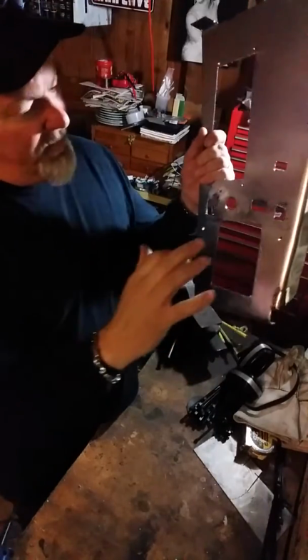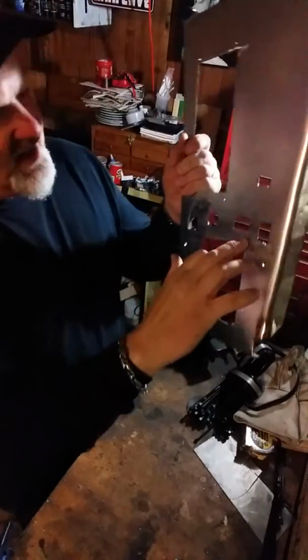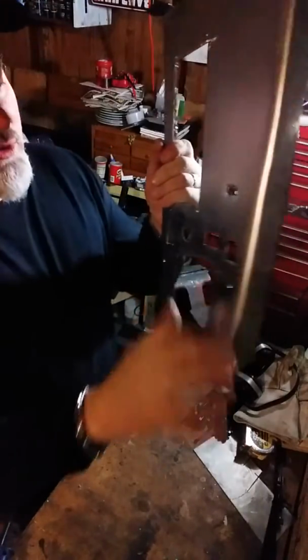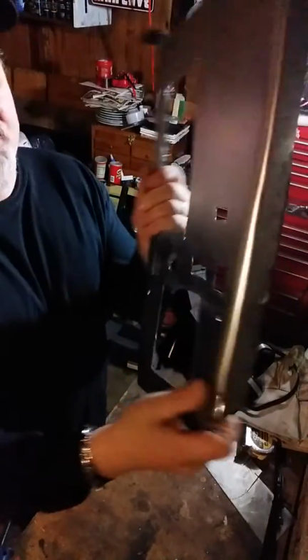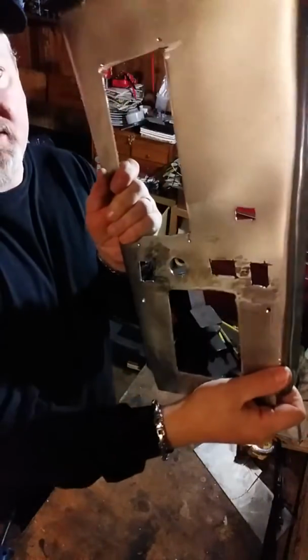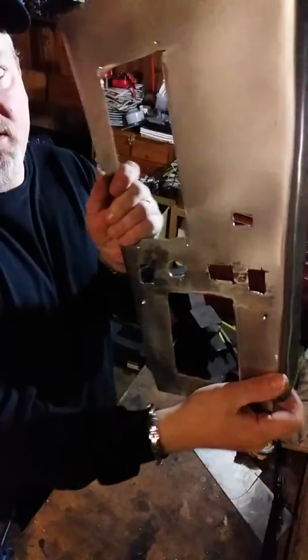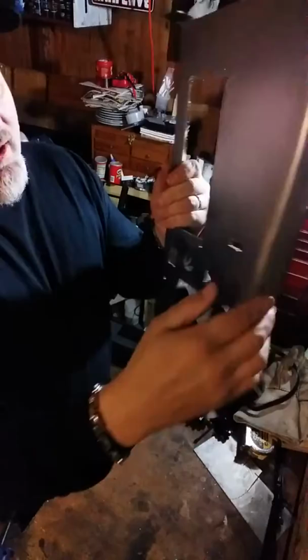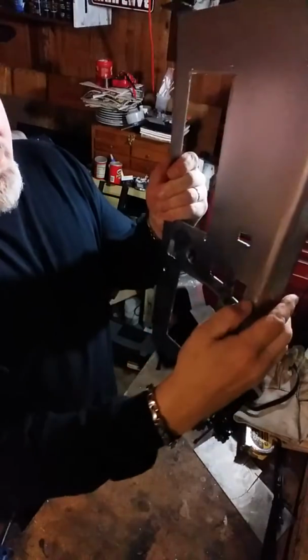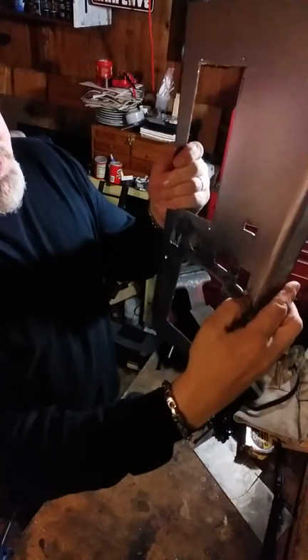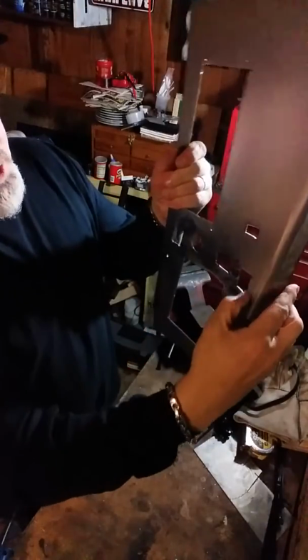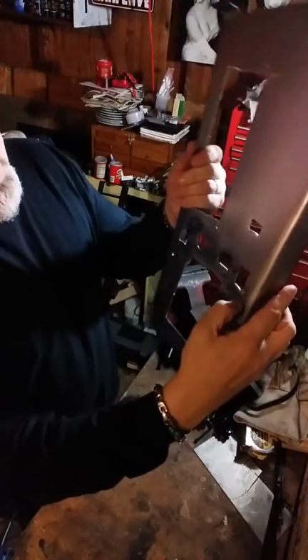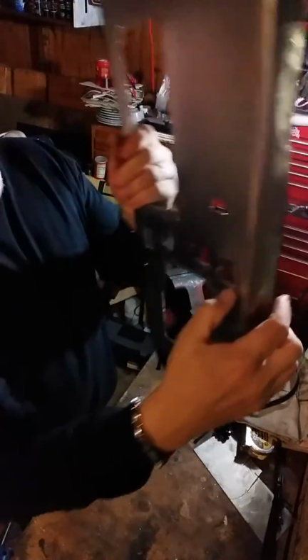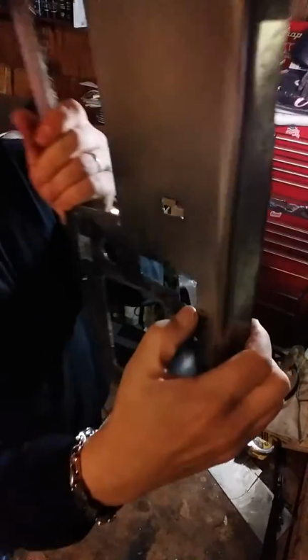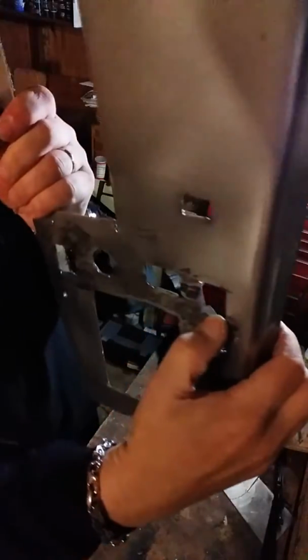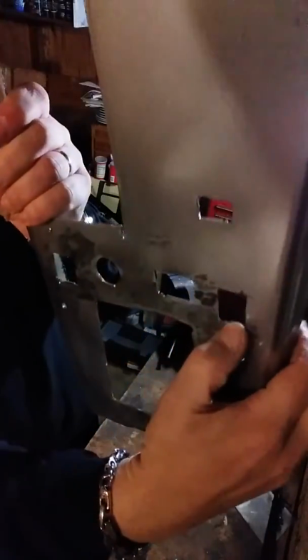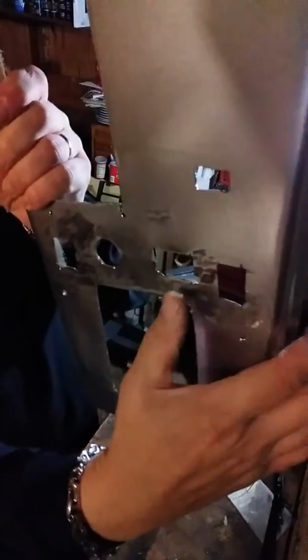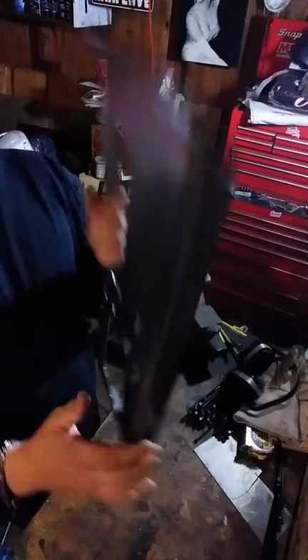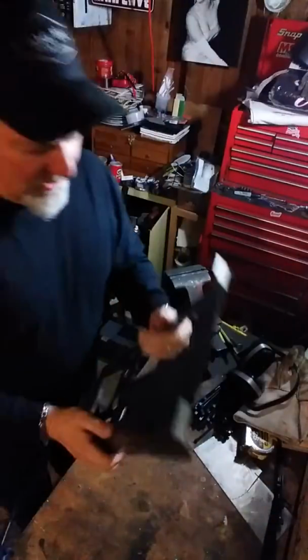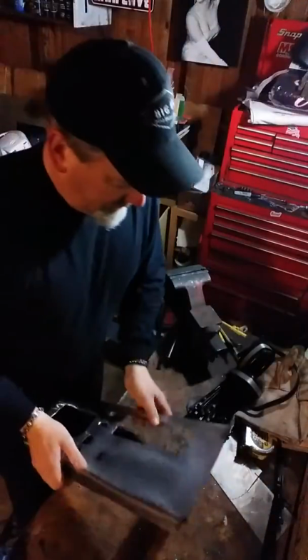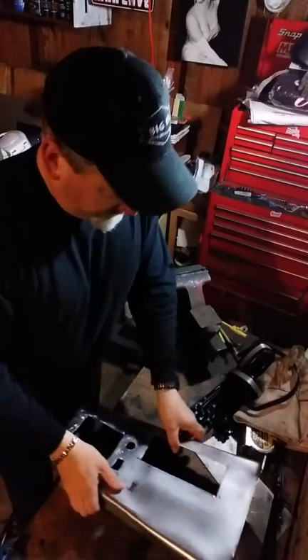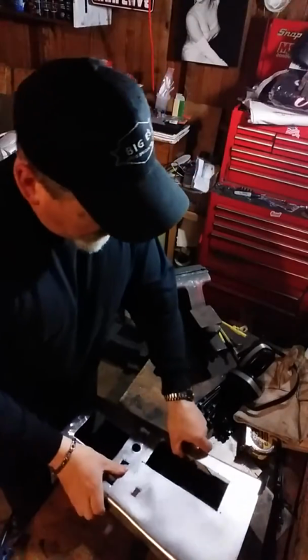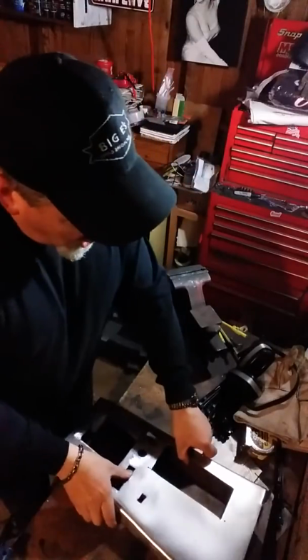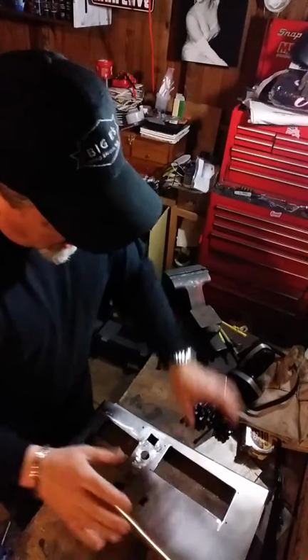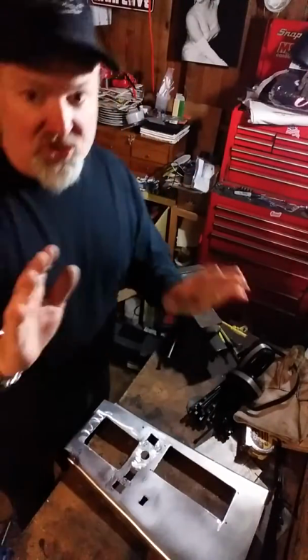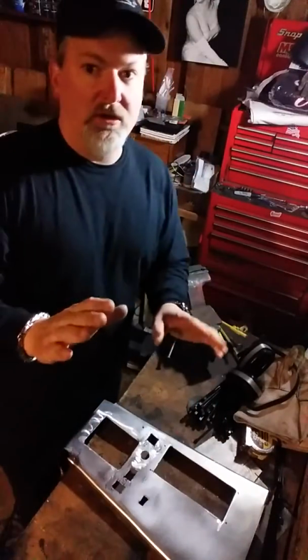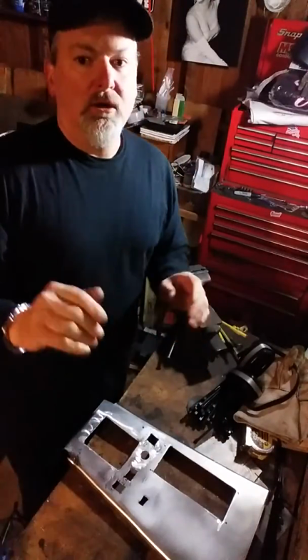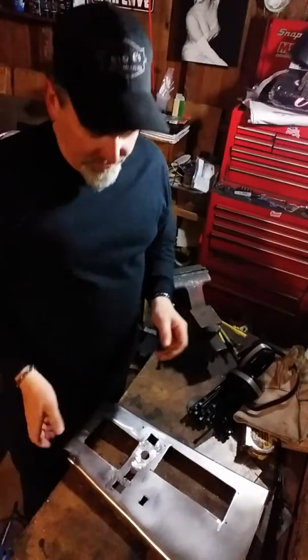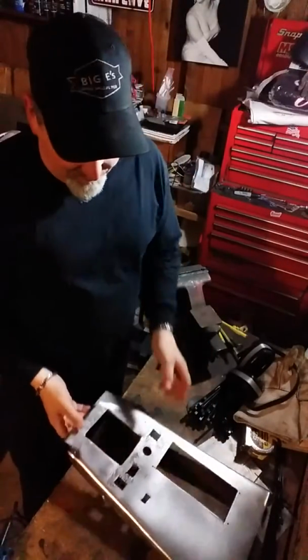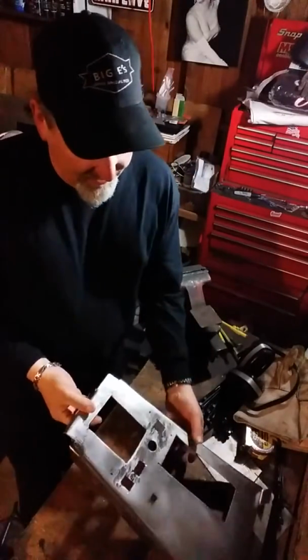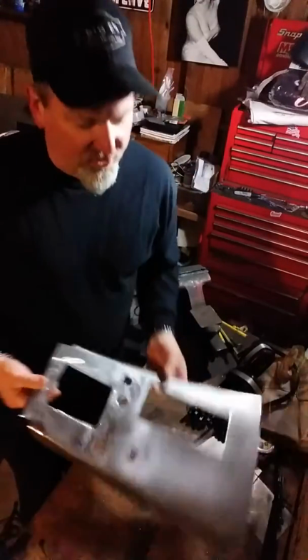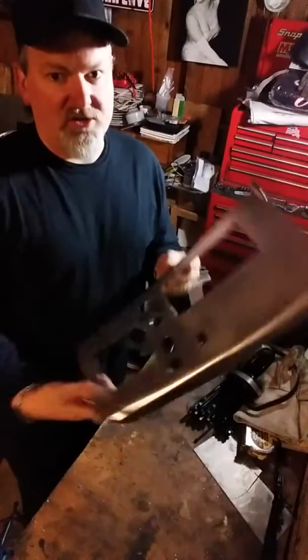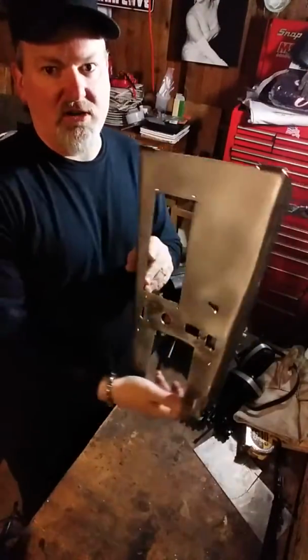Basically, I got to go trial fit this, make marks, and probably open this up. If you can see here, I kind of cut too much. But all in all, it's a start on fabricating the new console cover.